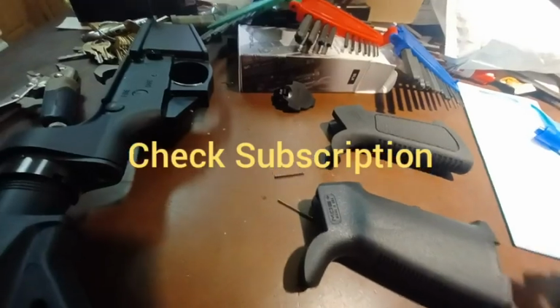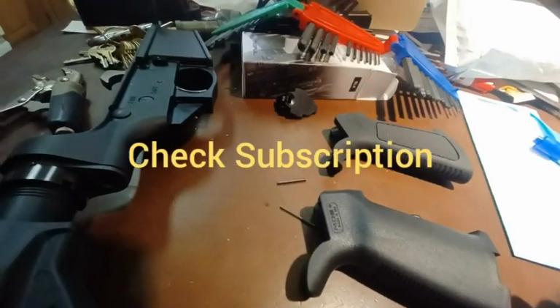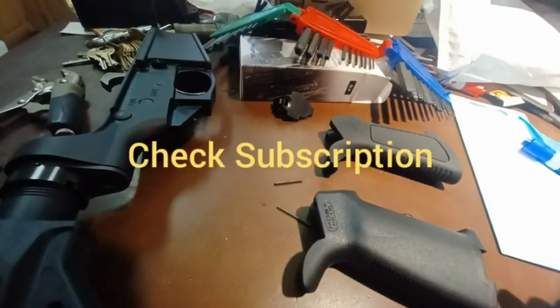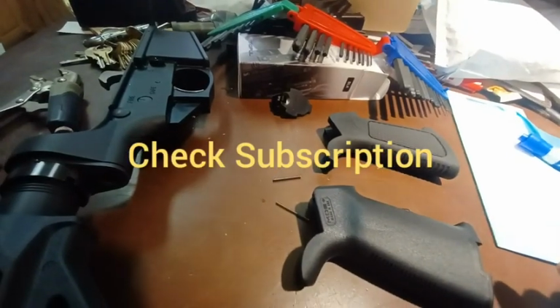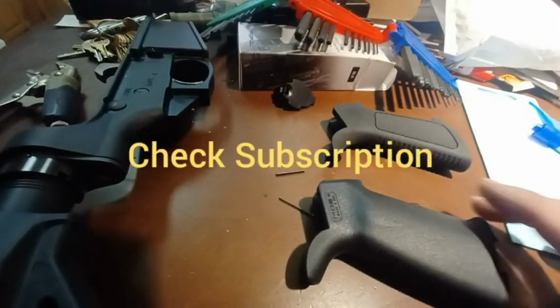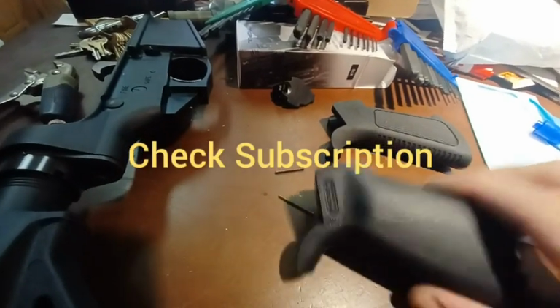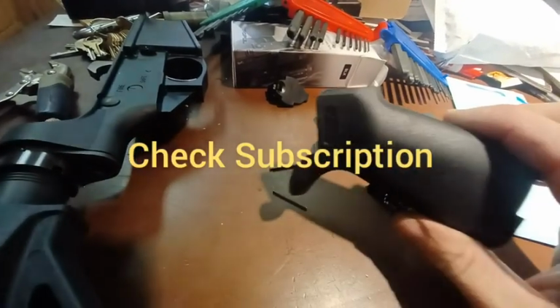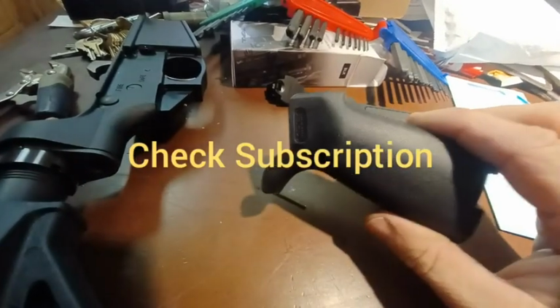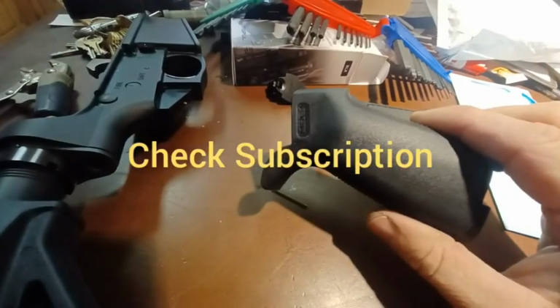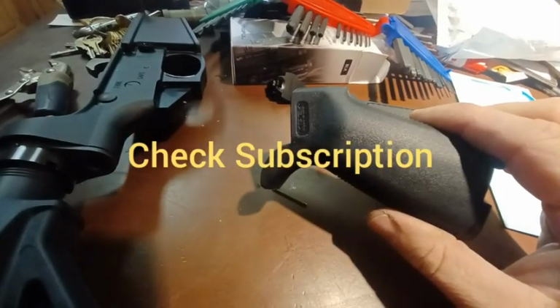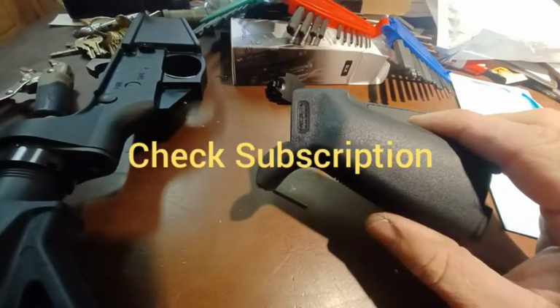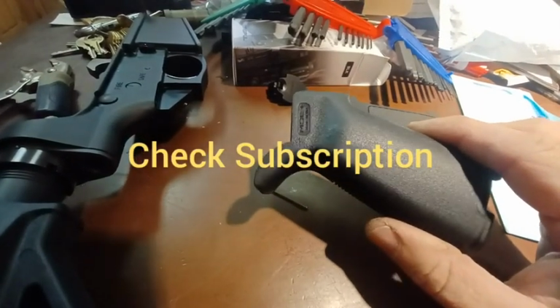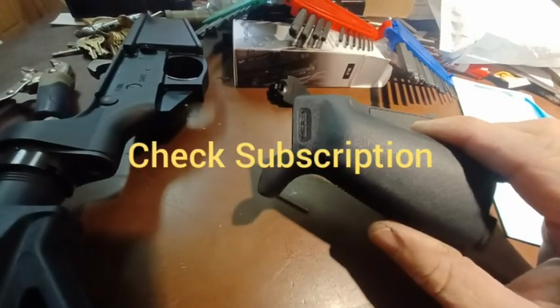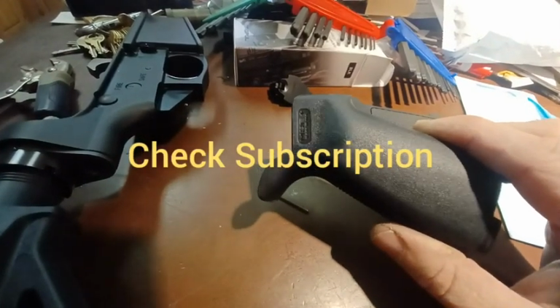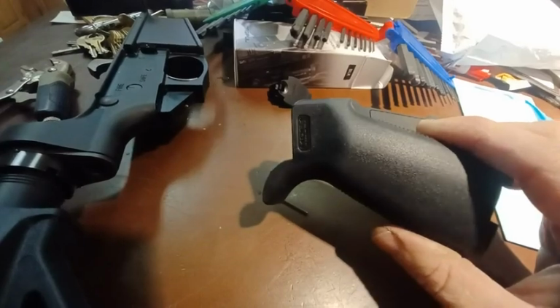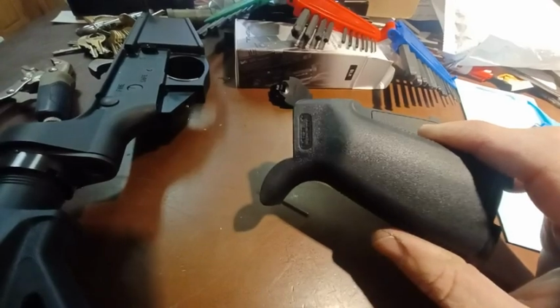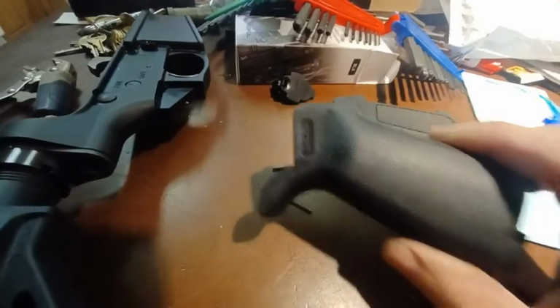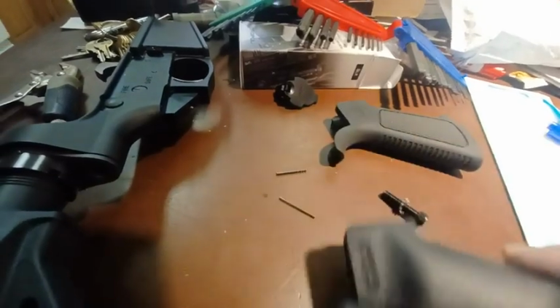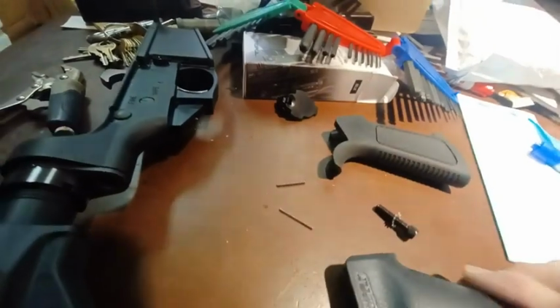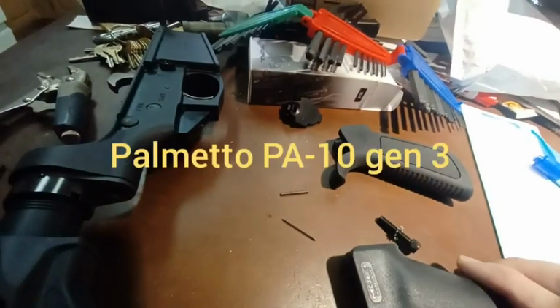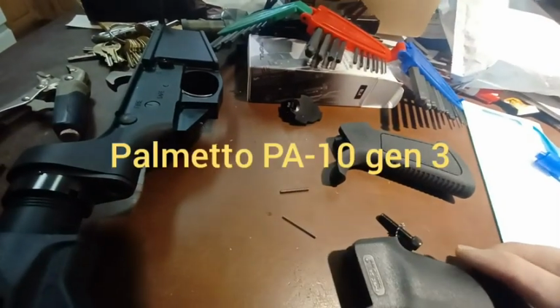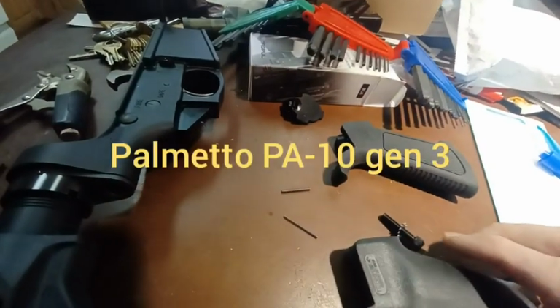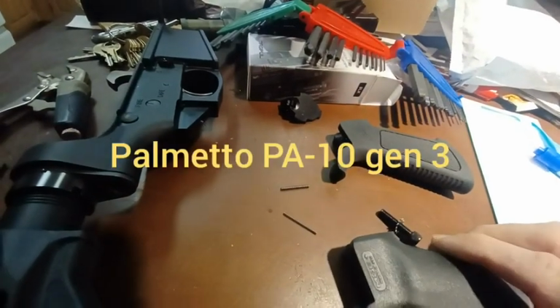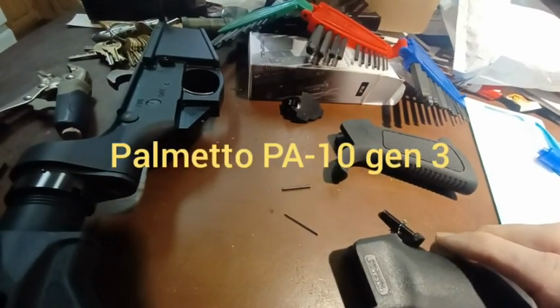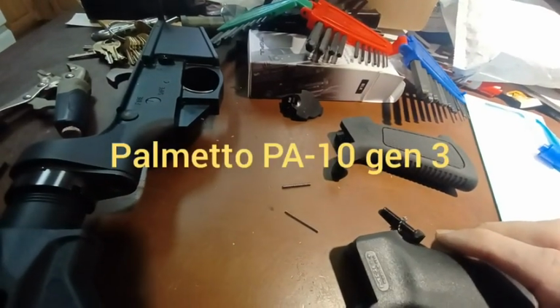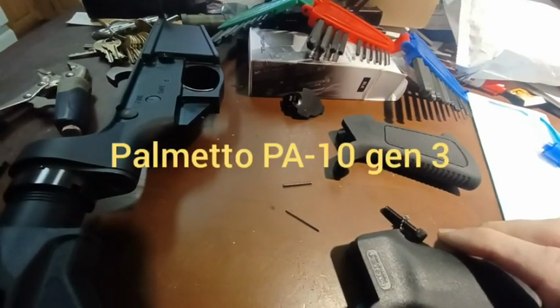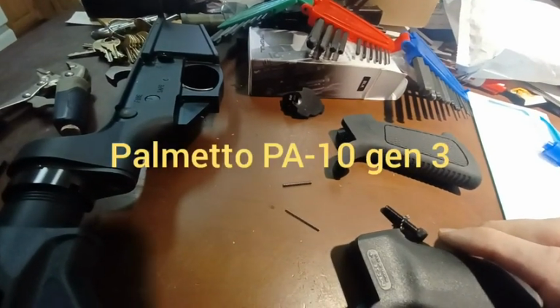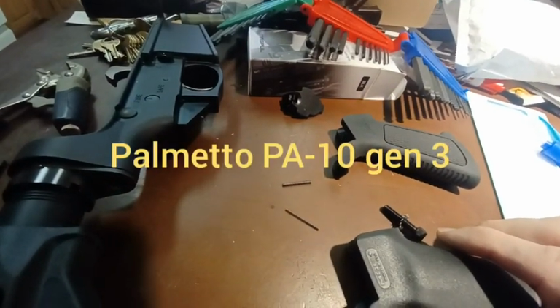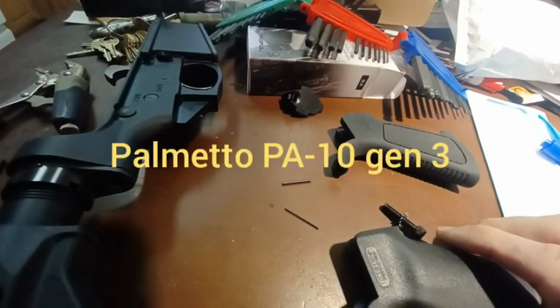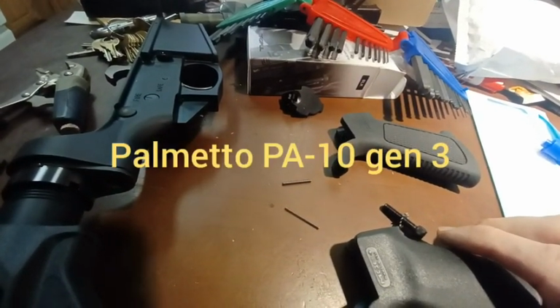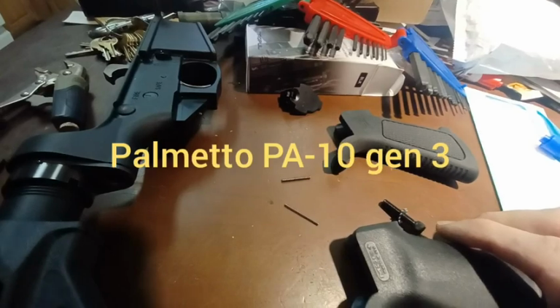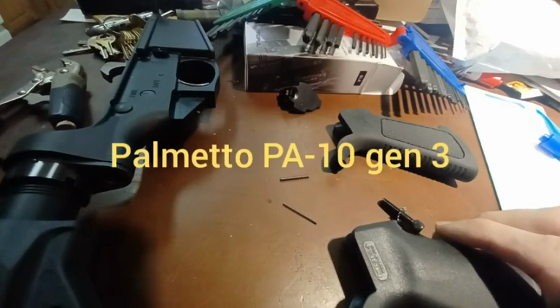Hey everyone, I'm installing the Magpul grip on my Palmetto AR-10, the PA-10 Gen 3.